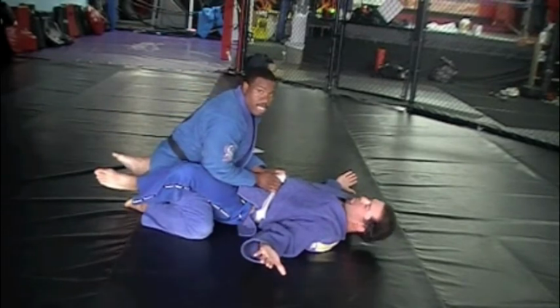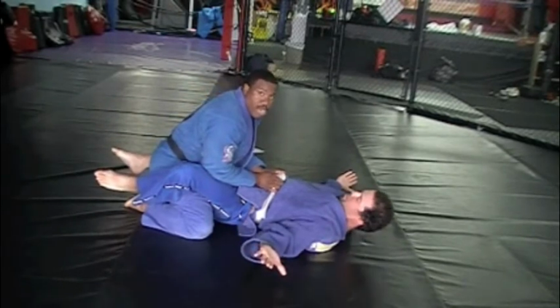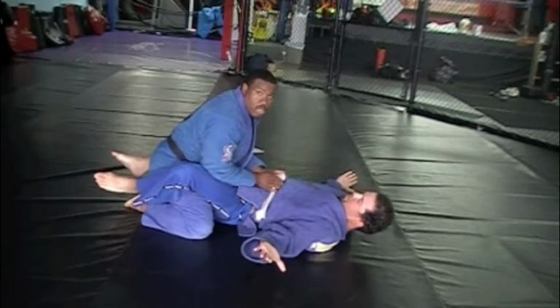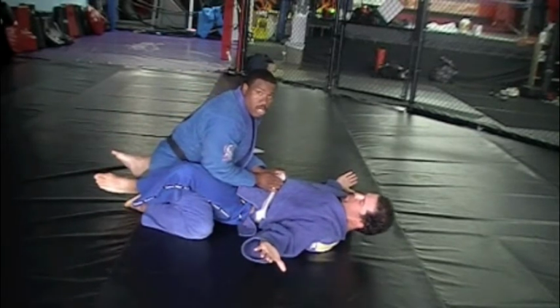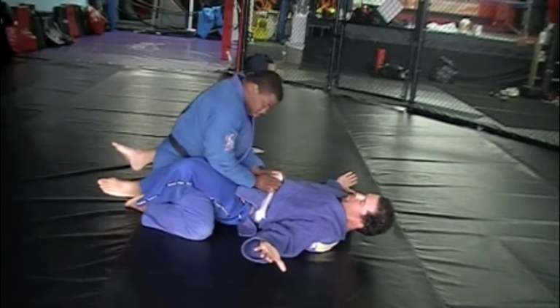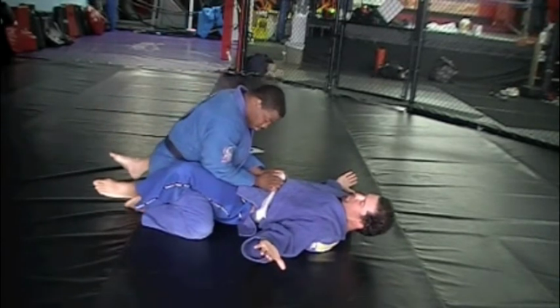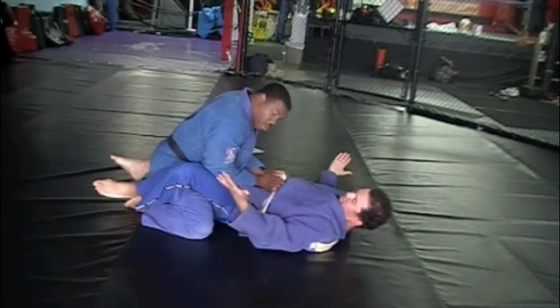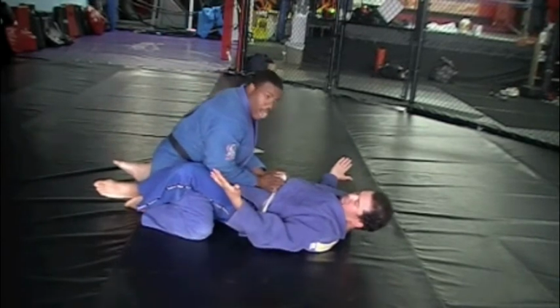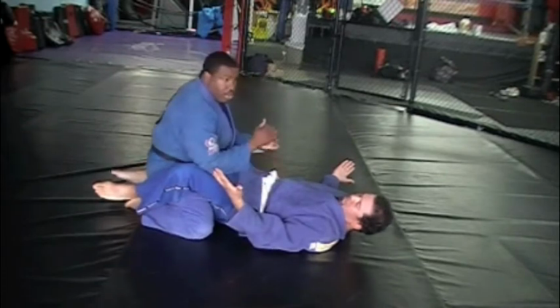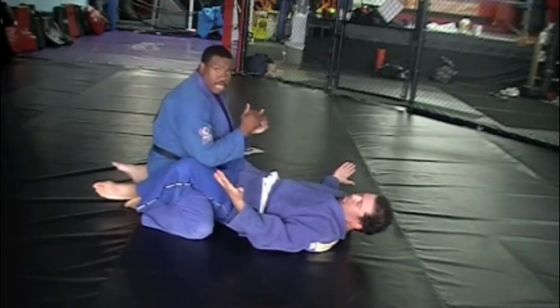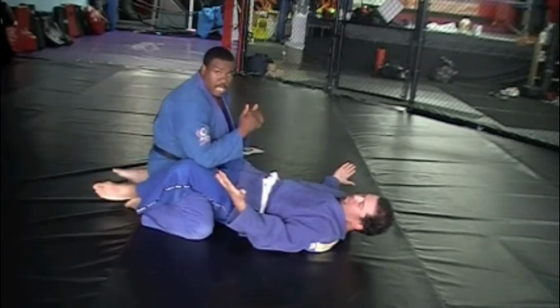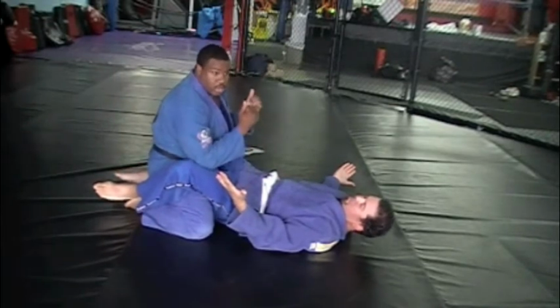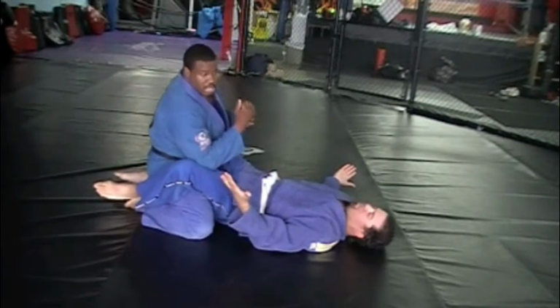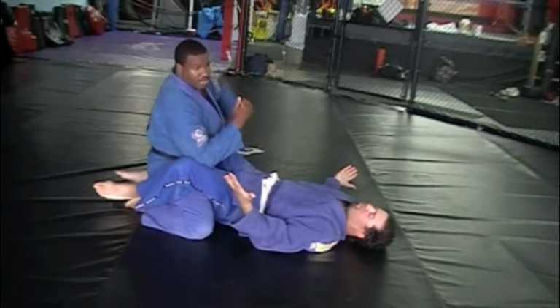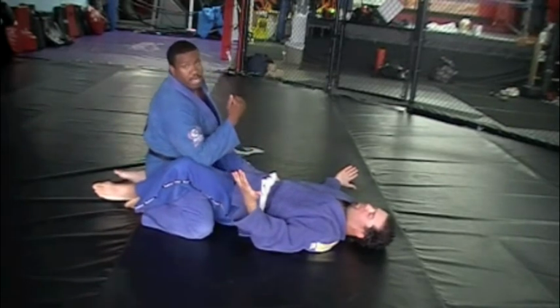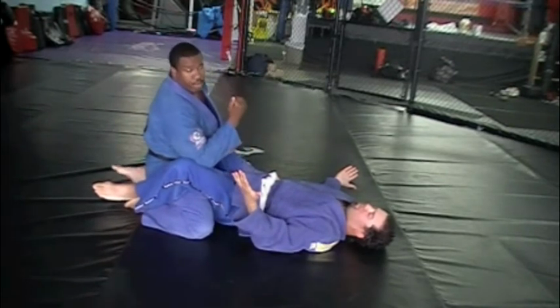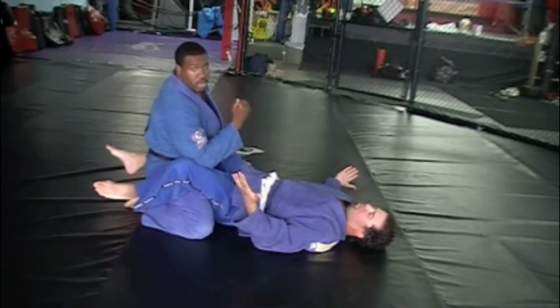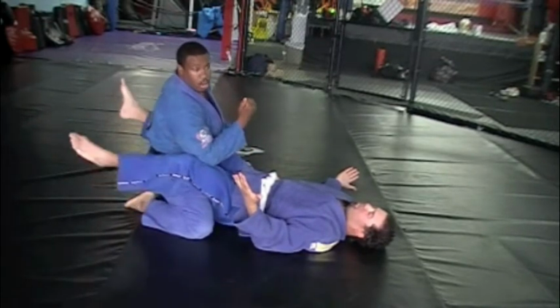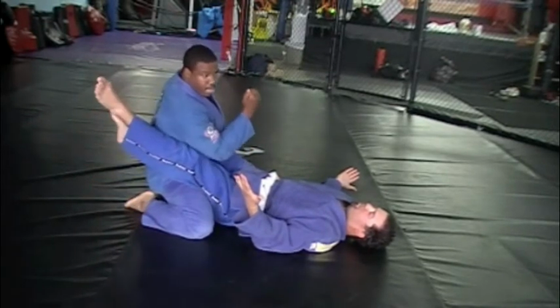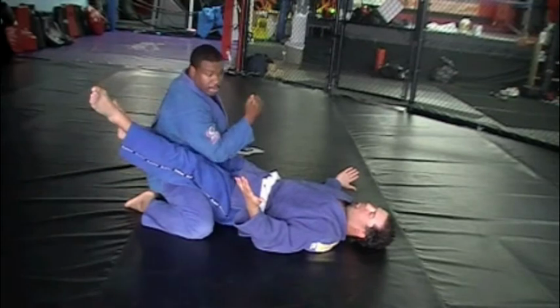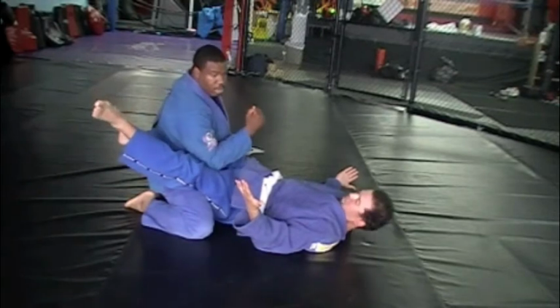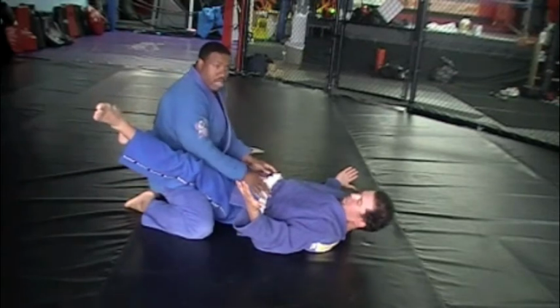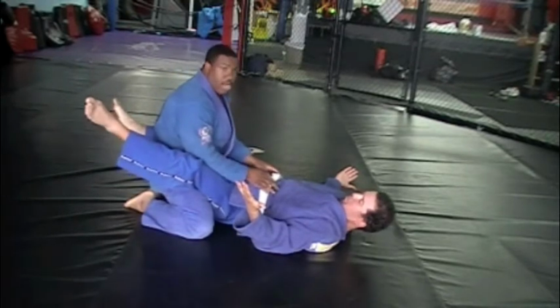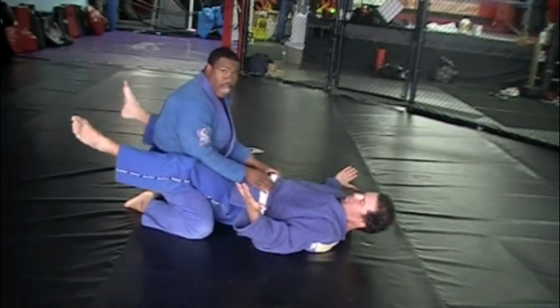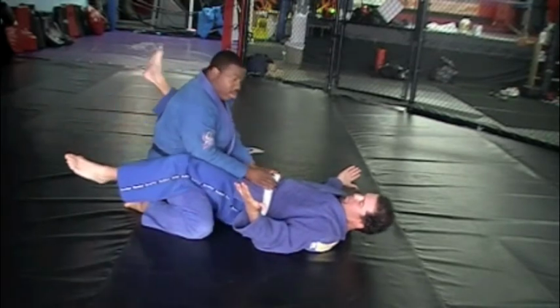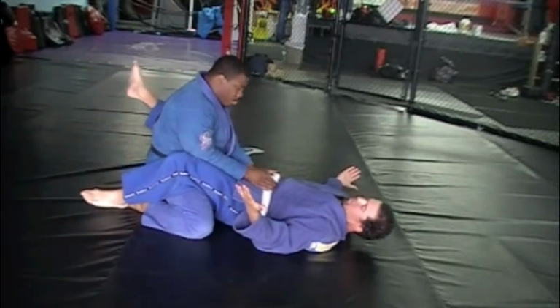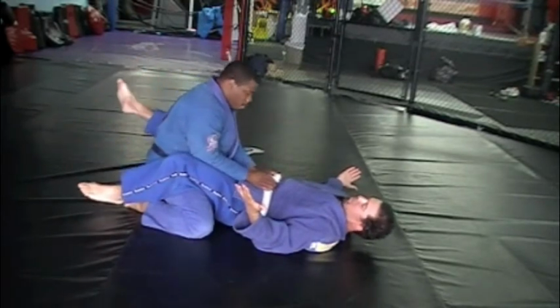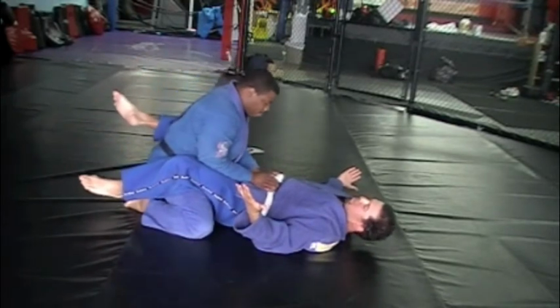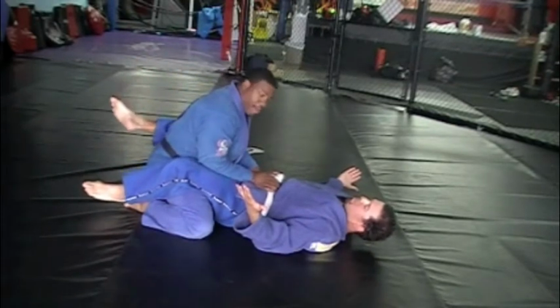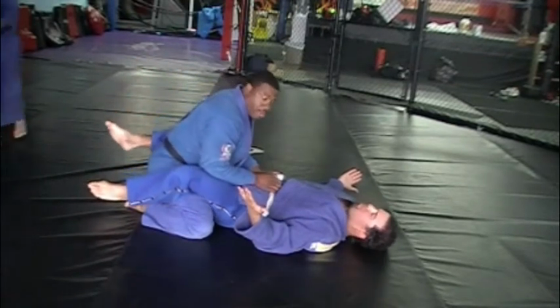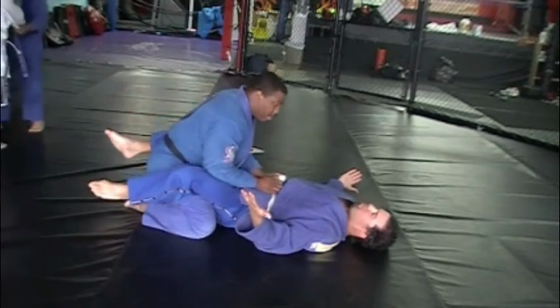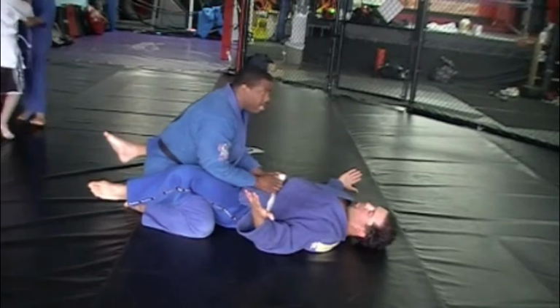He closed his guard again. I didn't do any grinding, because that crap doesn't work - especially against a skilled player. I'm just here, and the weight alone is going to make him pop. The pressure comes from my whole body weight on him, not from grinding with my elbow.